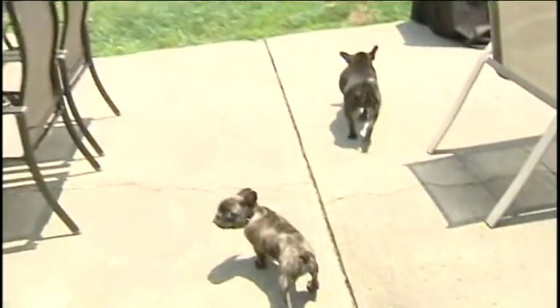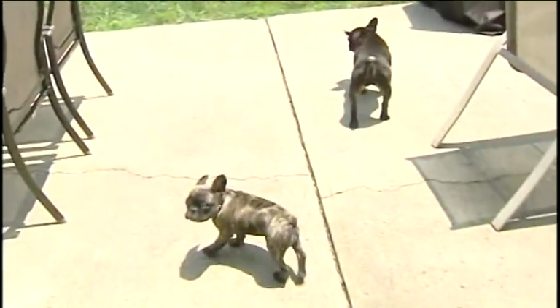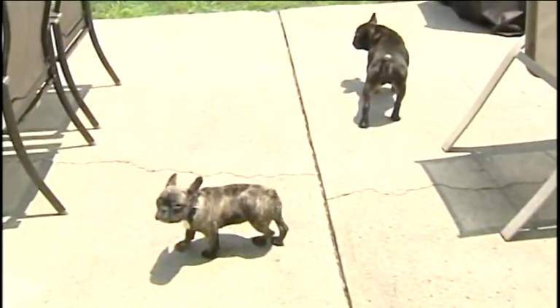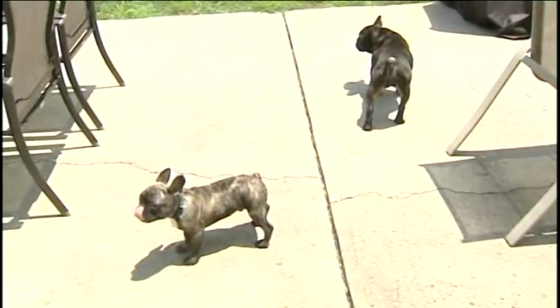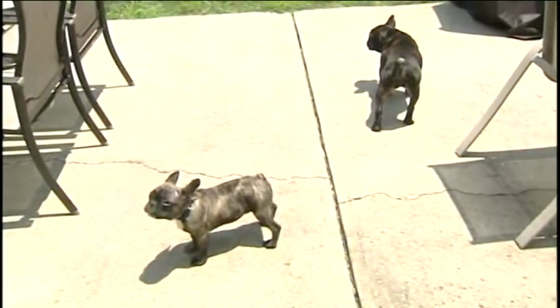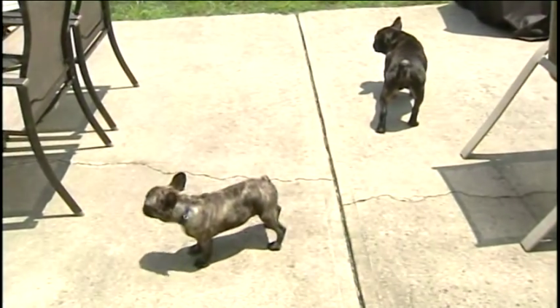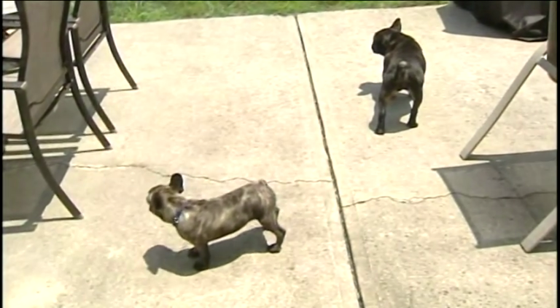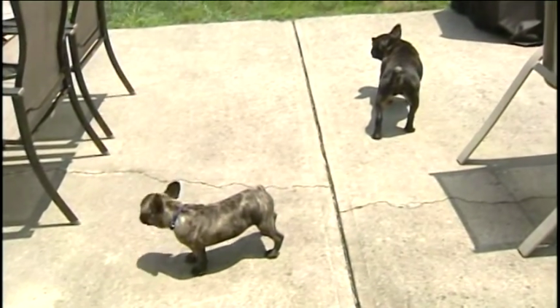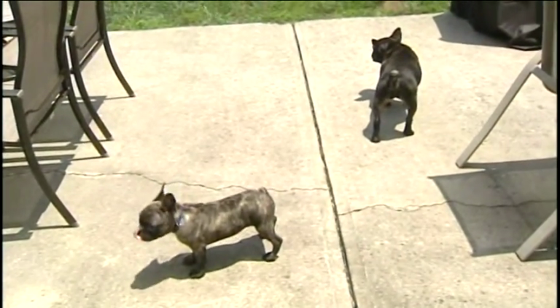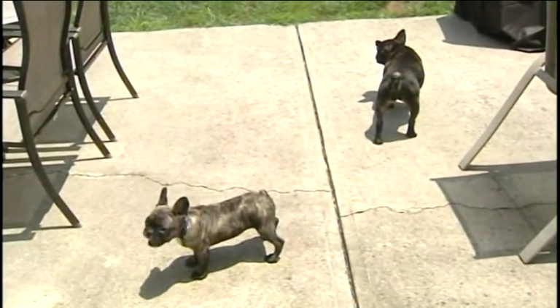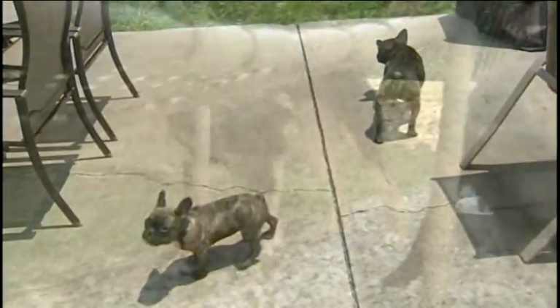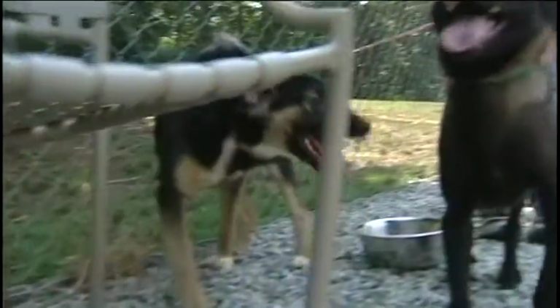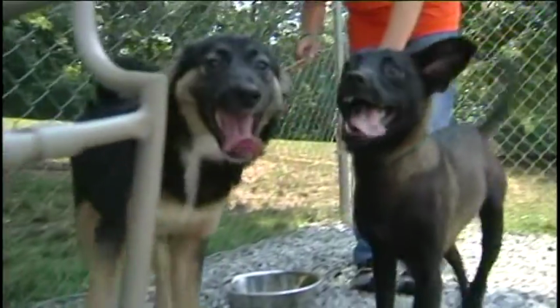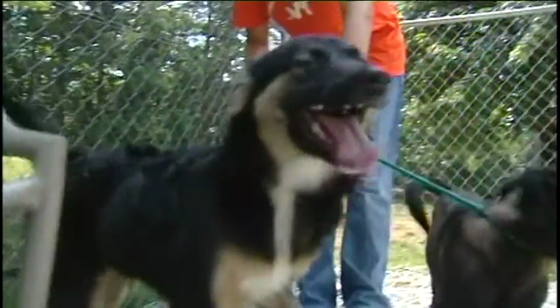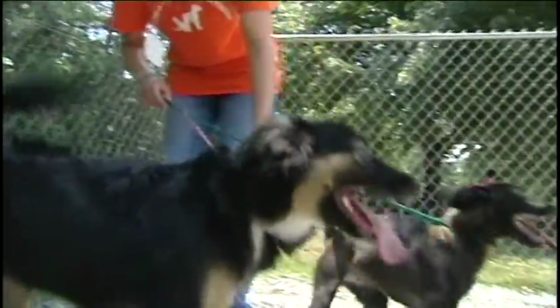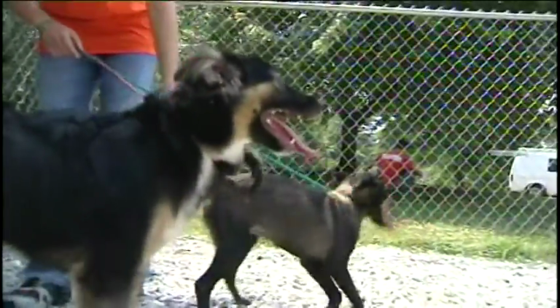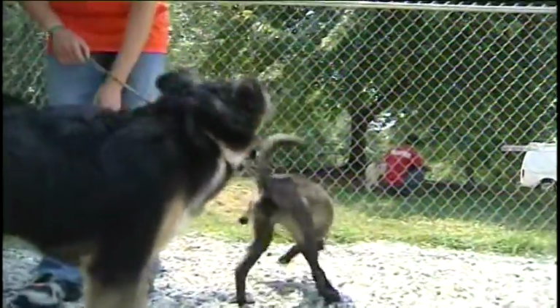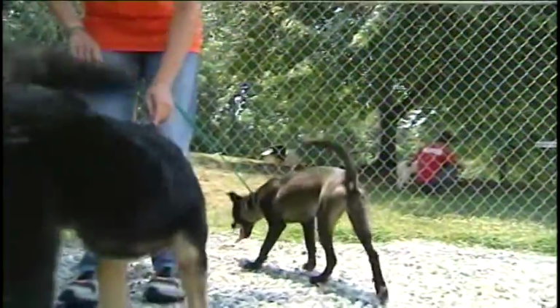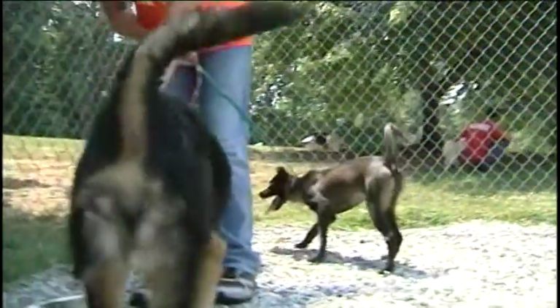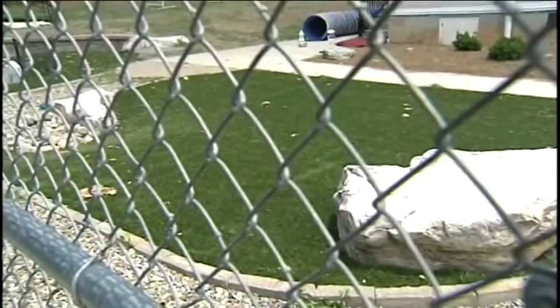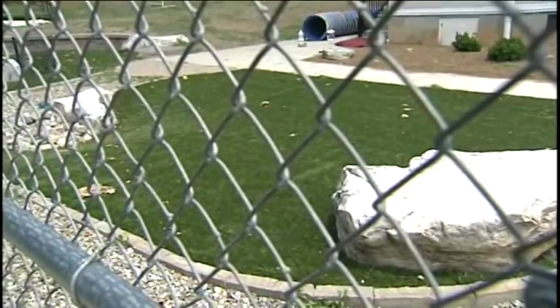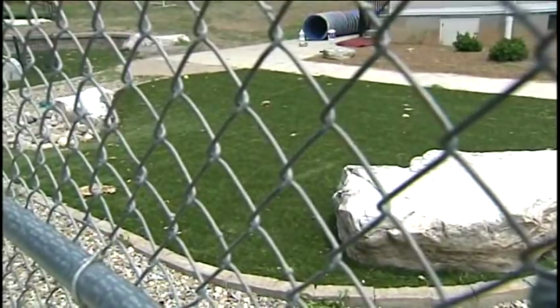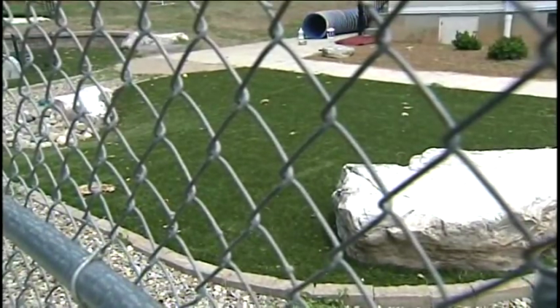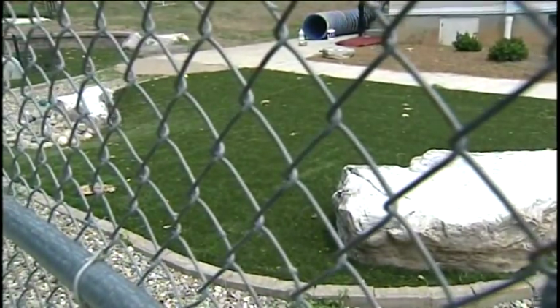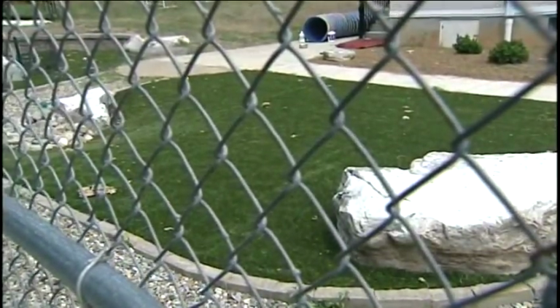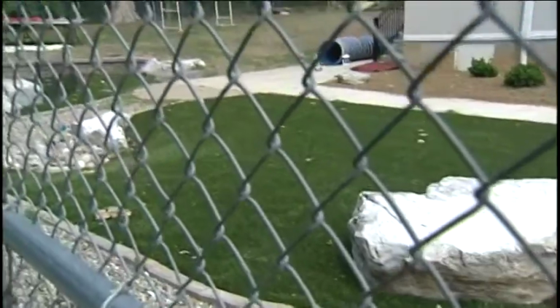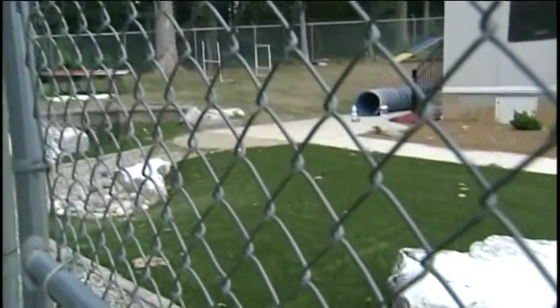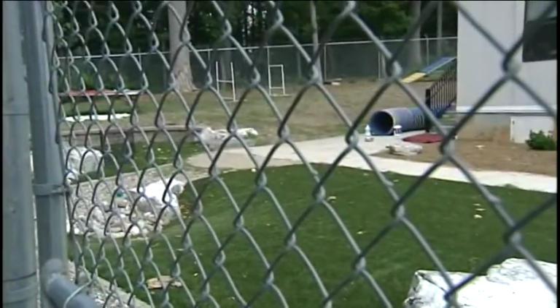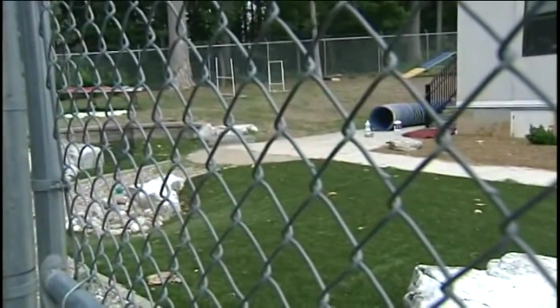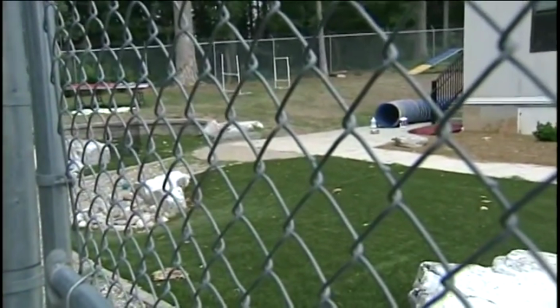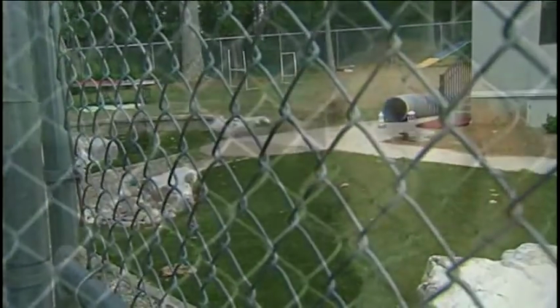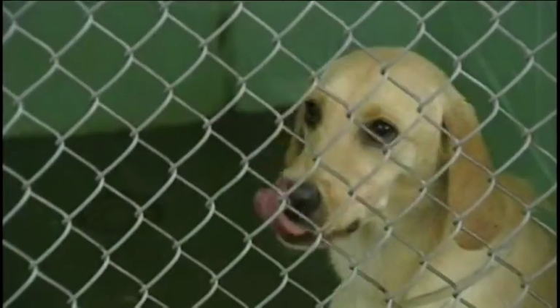The air temperature isn't the only thing that's hot. Hot concrete can burn your dog's paws. If it's too hot for your feet, it's too hot for your dog's paws. The same is true for artificial grass — it gets extremely hot and it's best to limit your dog's access to it.